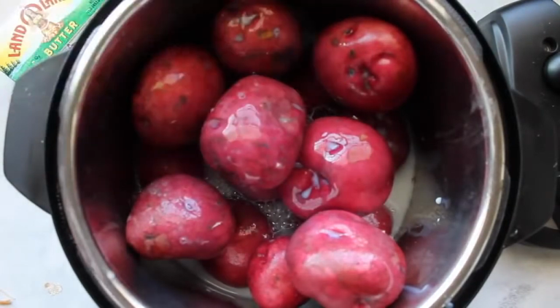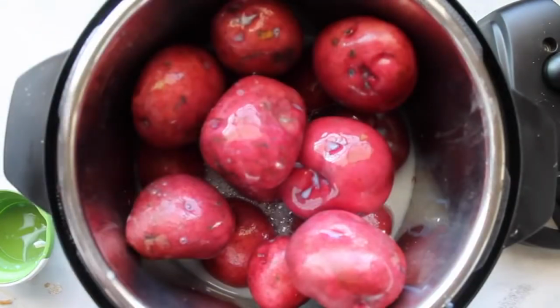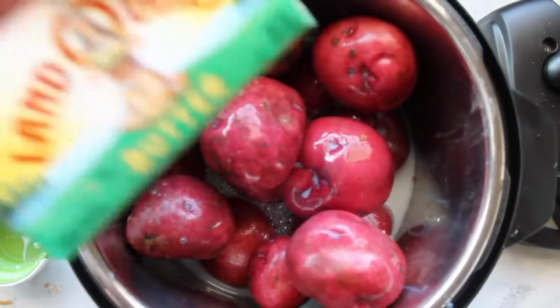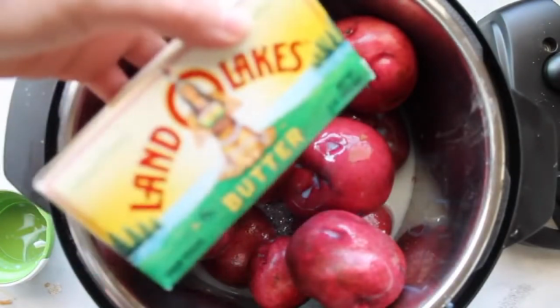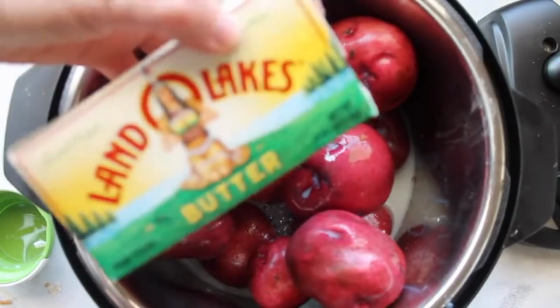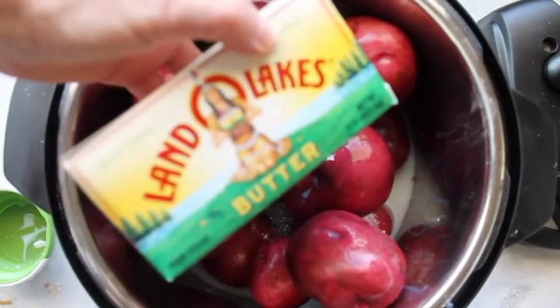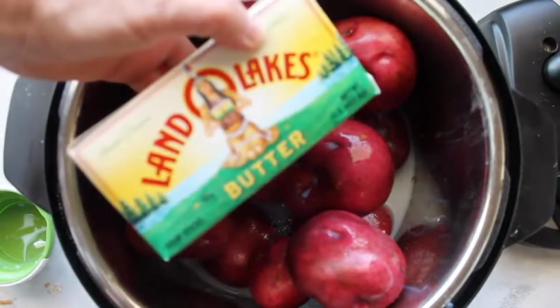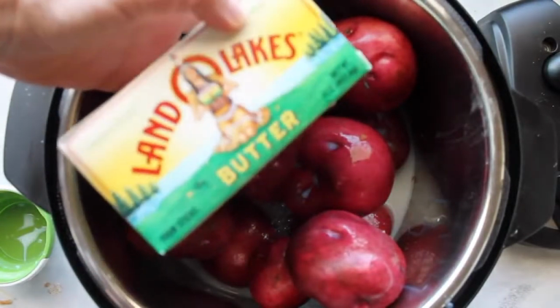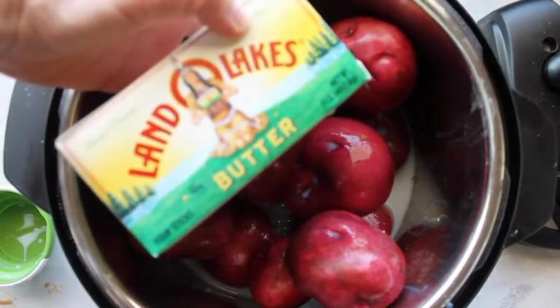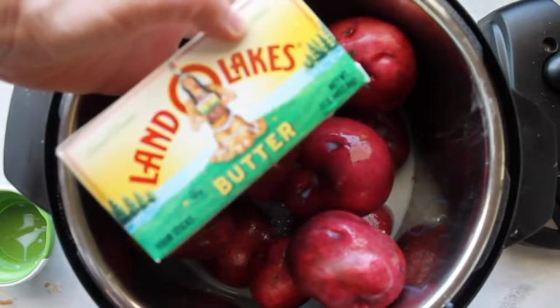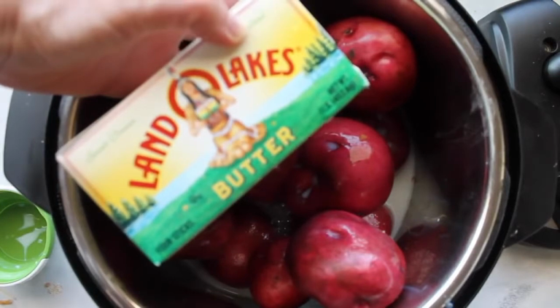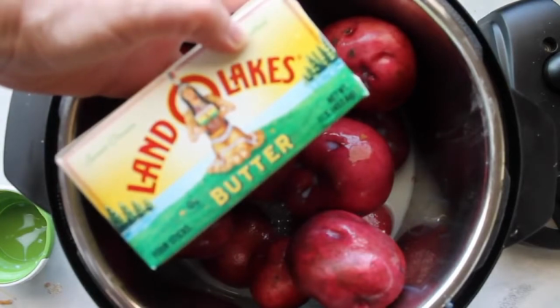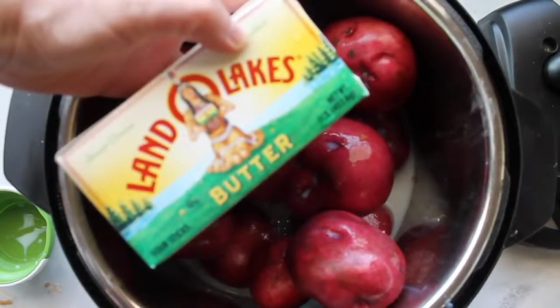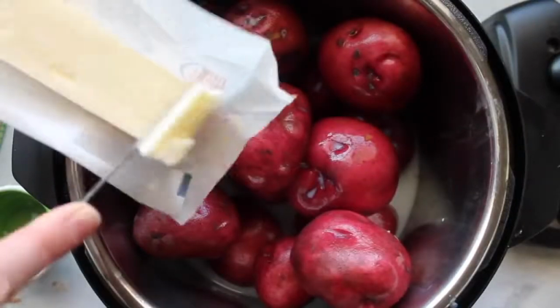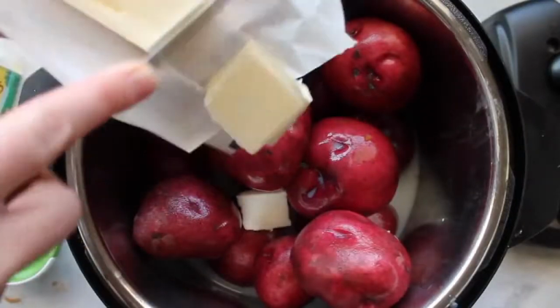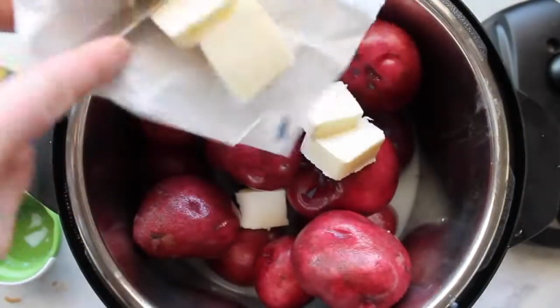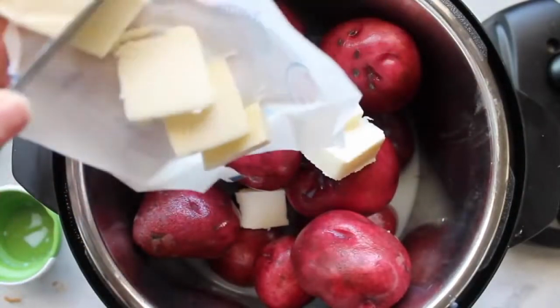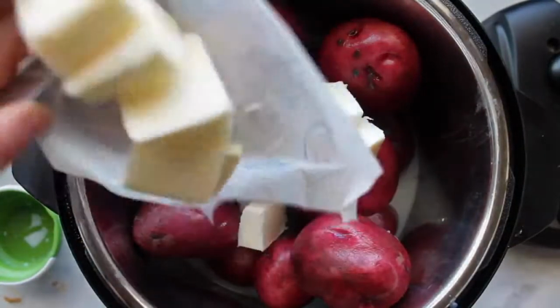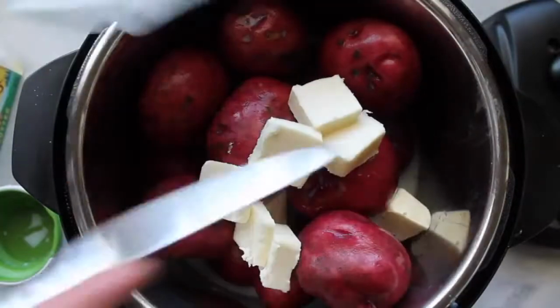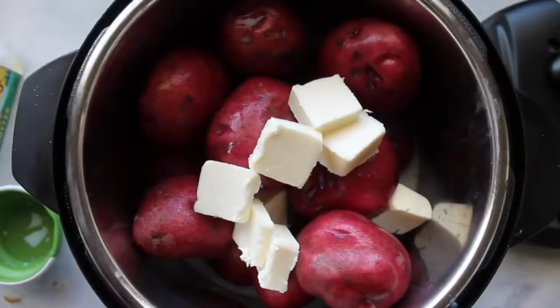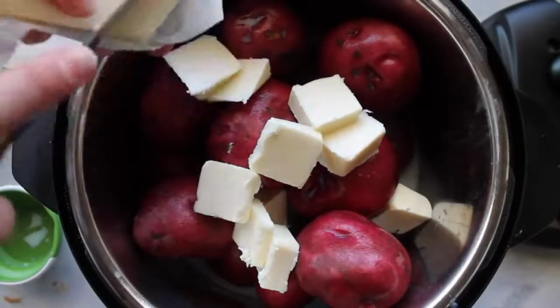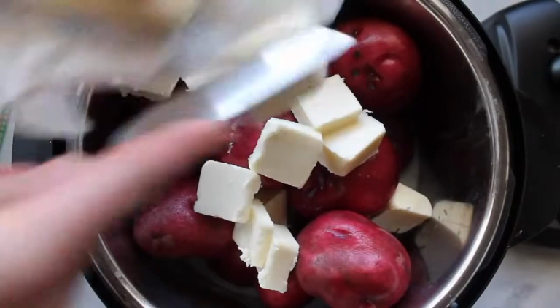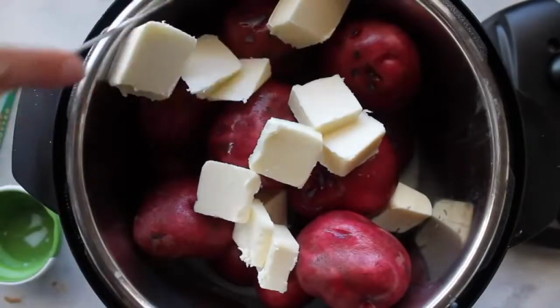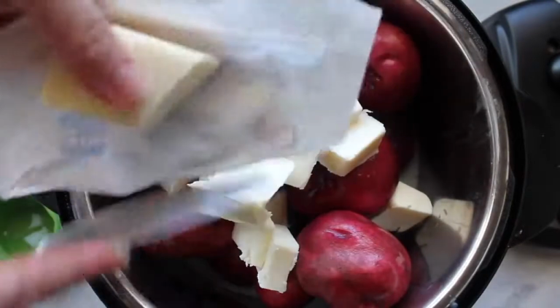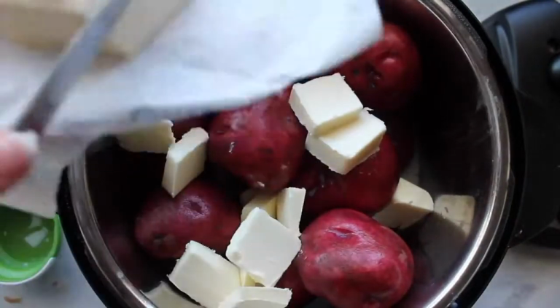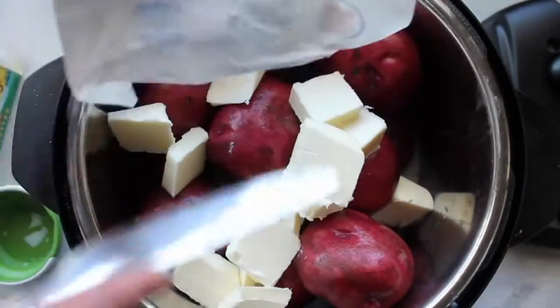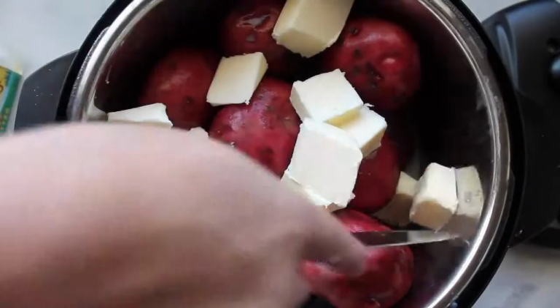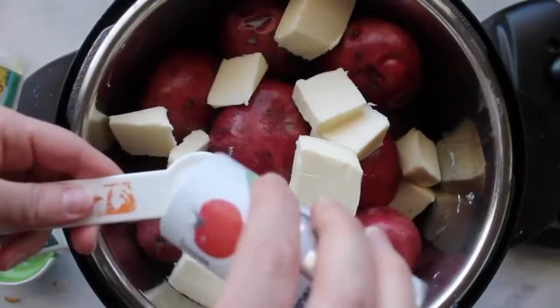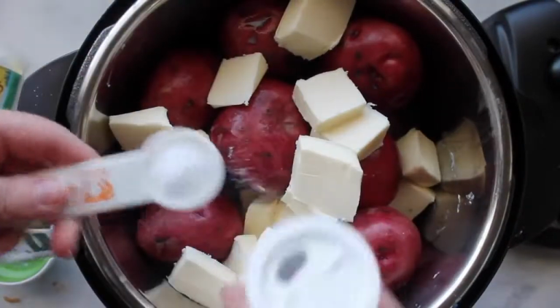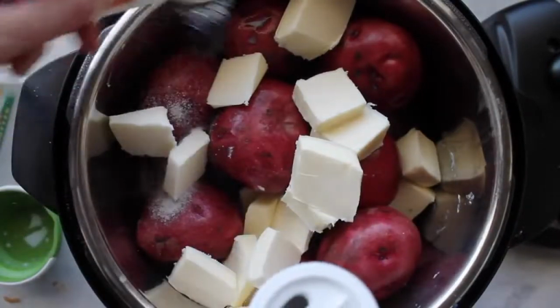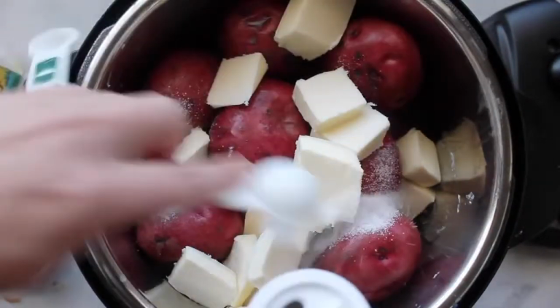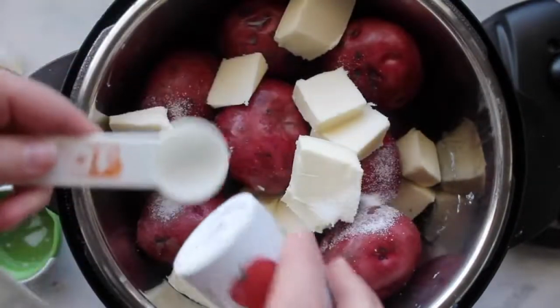The secret to making your recipes delicious on Thanksgiving is using good butter. I highly suggest Land O'Lakes butter — it just makes the world of a difference. I have about one cup of butter. It seems like a lot, but that's a lot of potatoes in there.